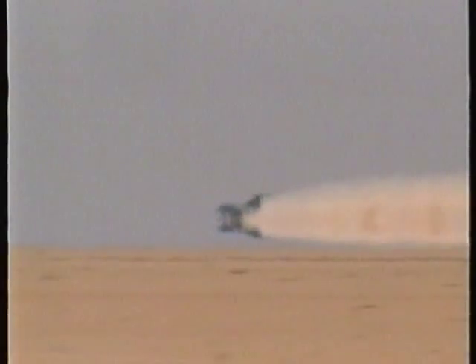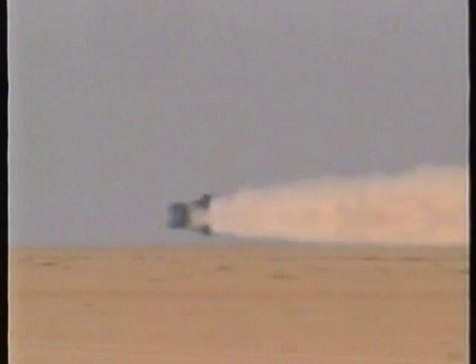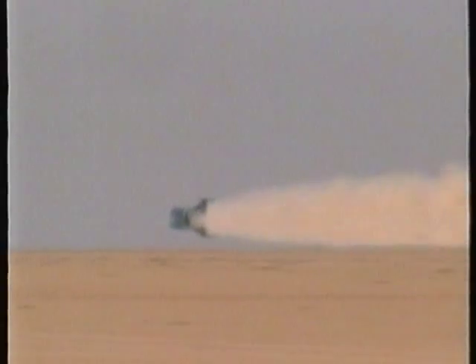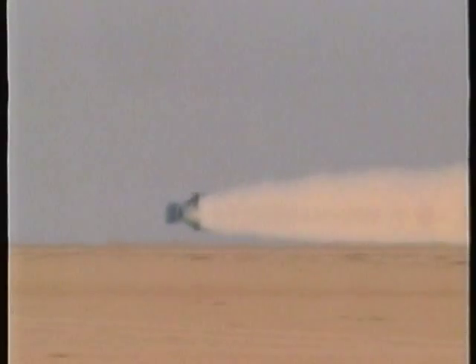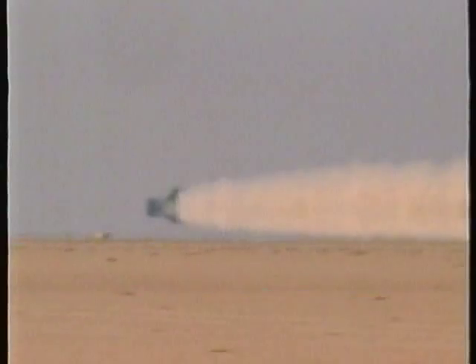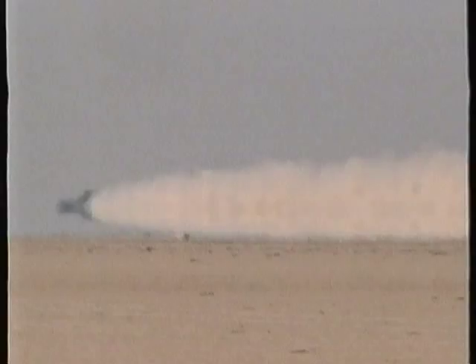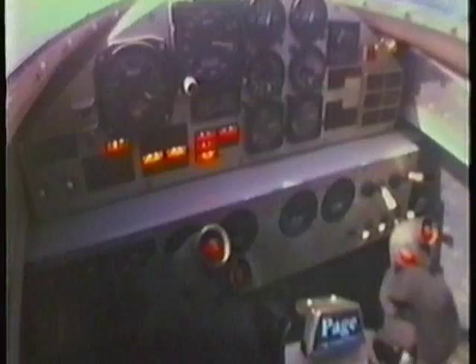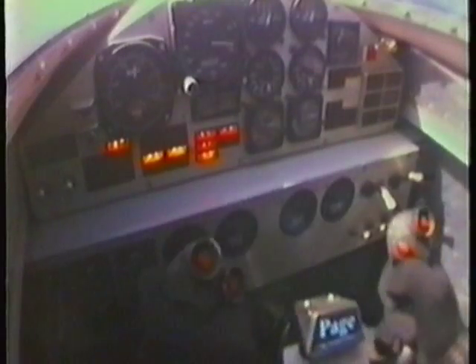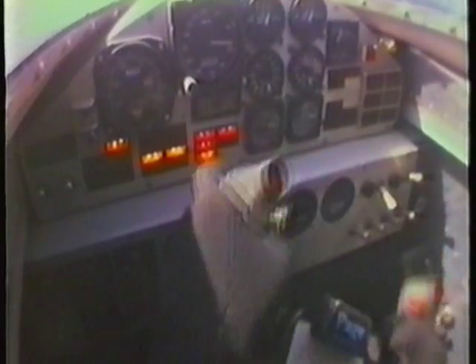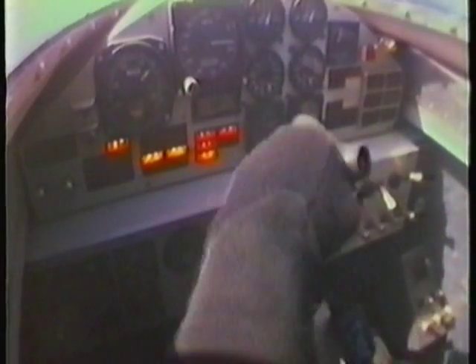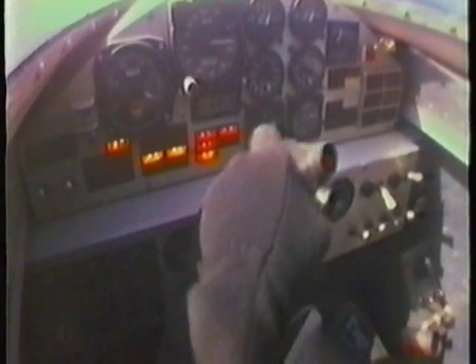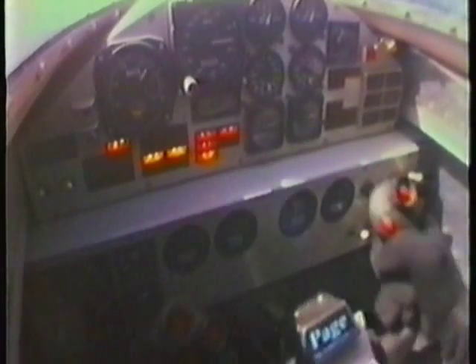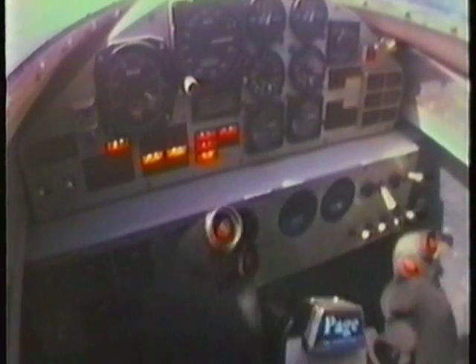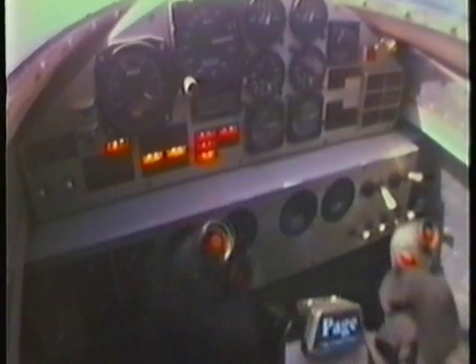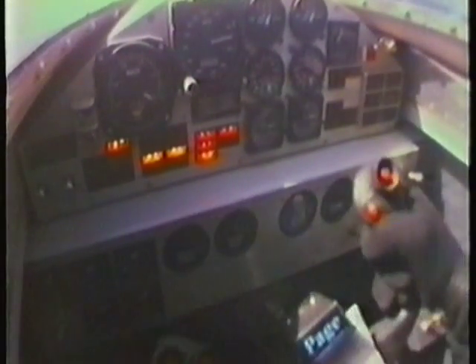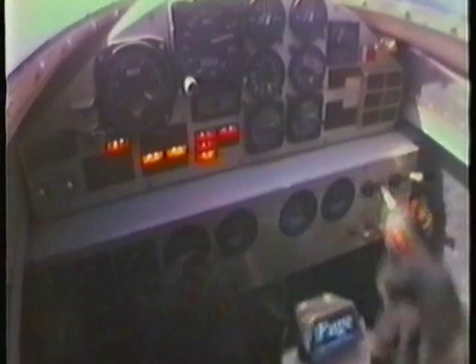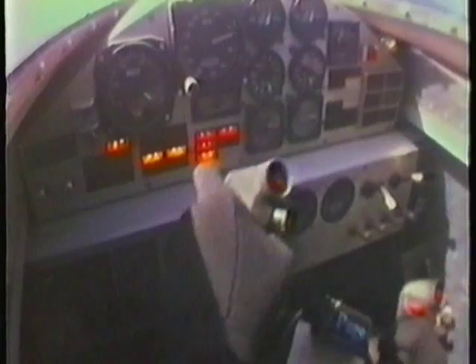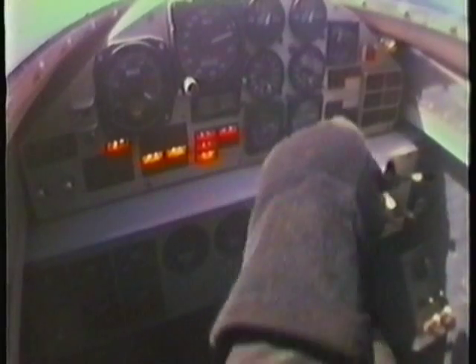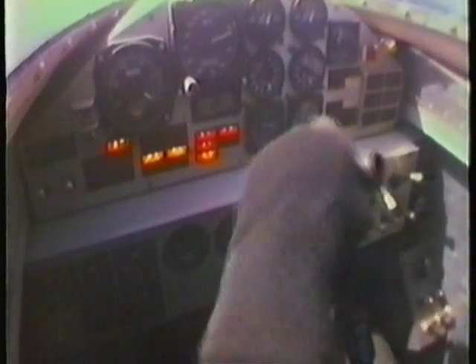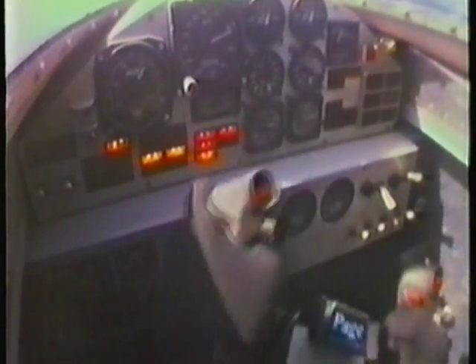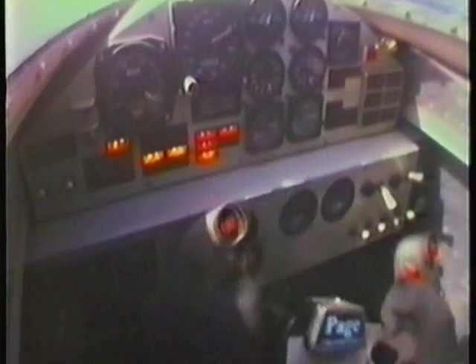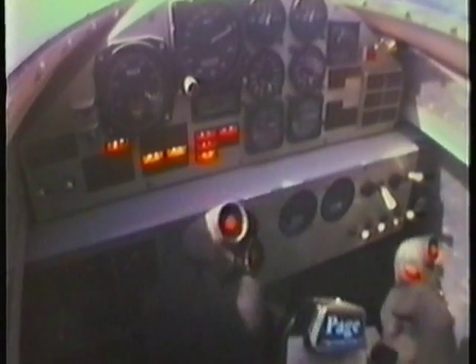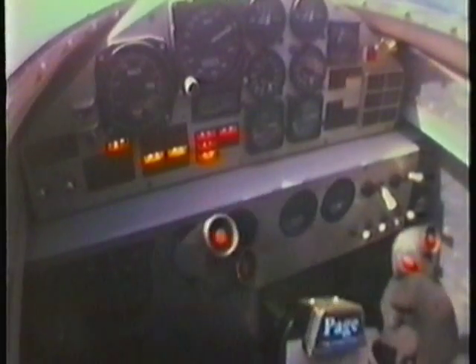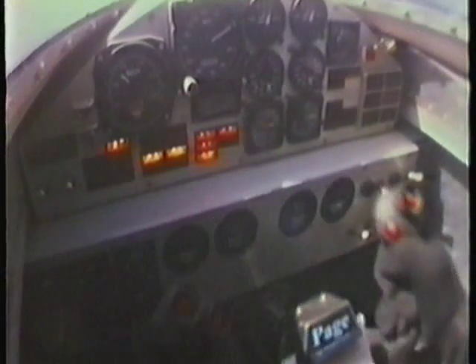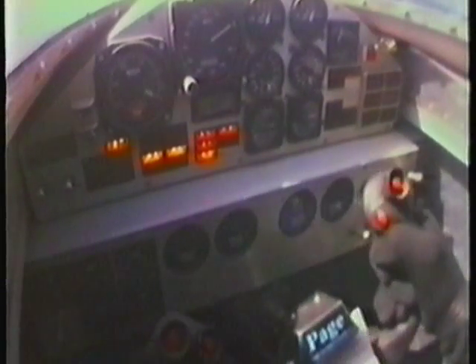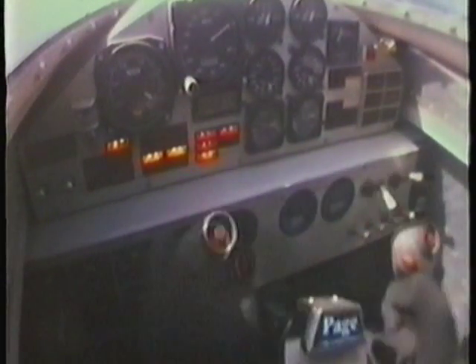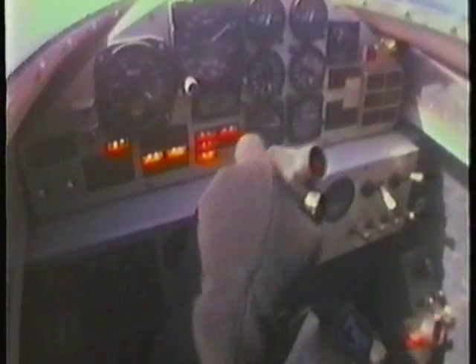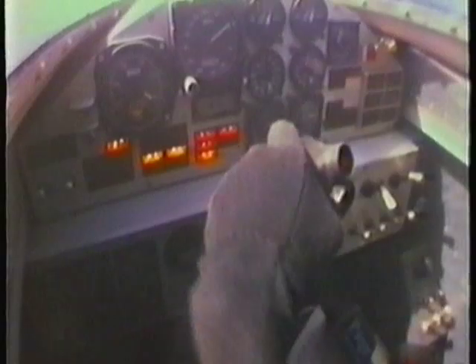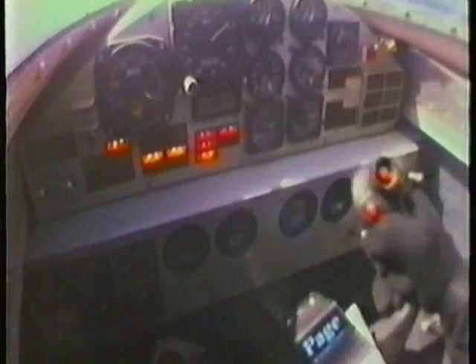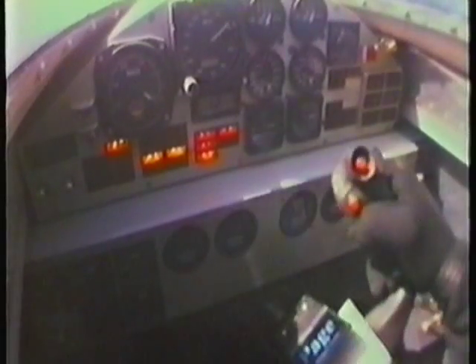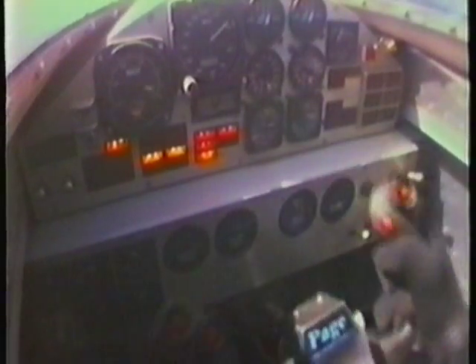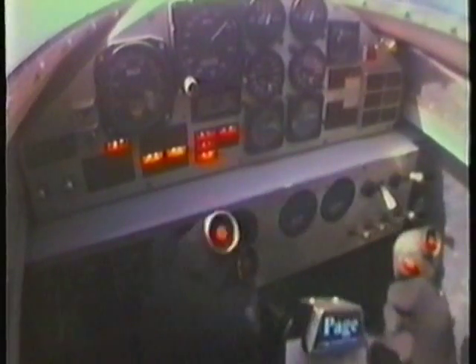Suddenly, at 540 miles per hour, Green struggles to control the car. Come on — stop grabbing the stick. Looking for brakes. Something has gone terribly wrong.